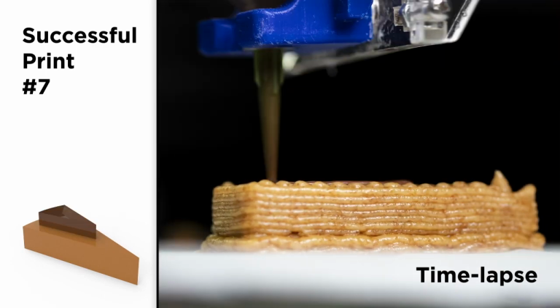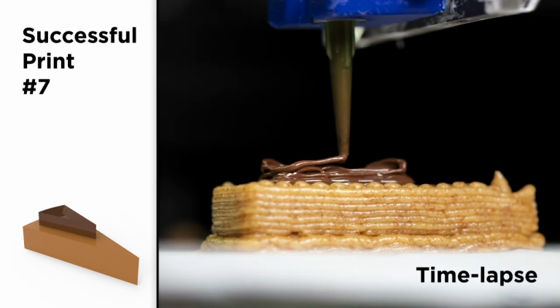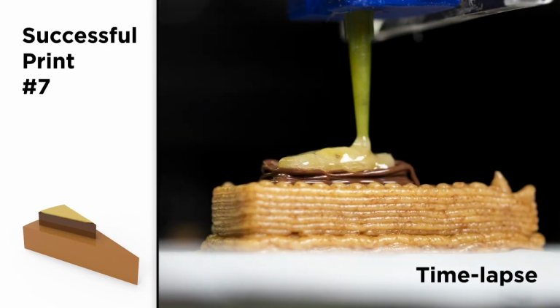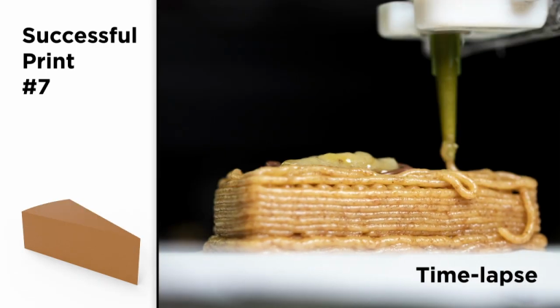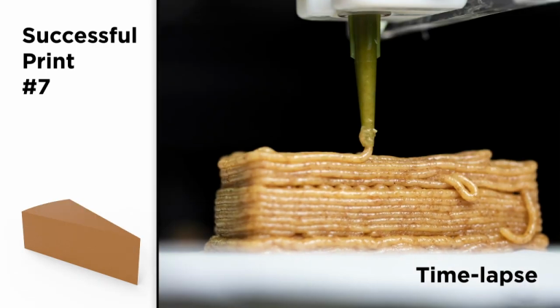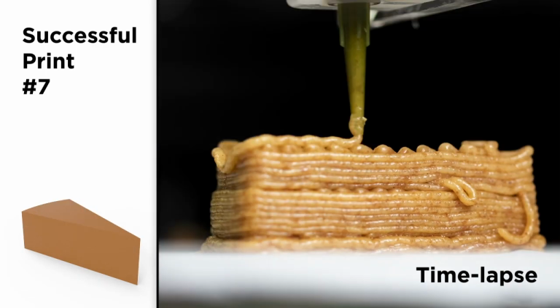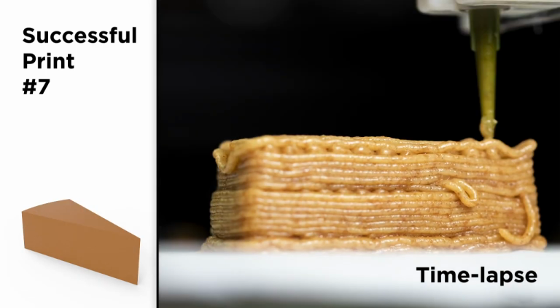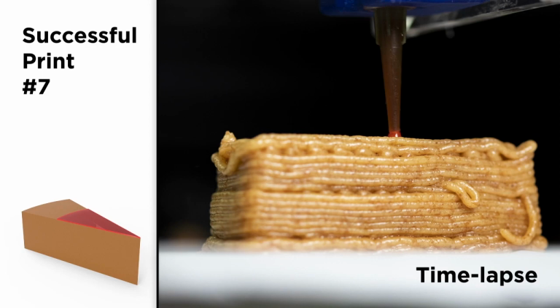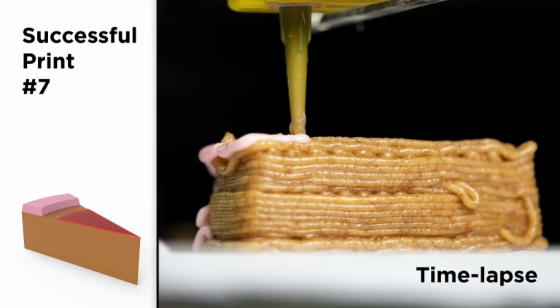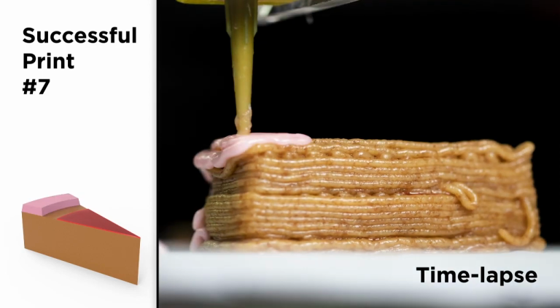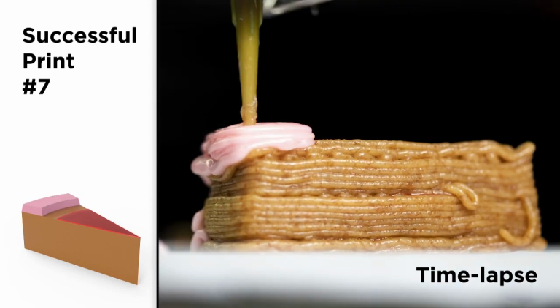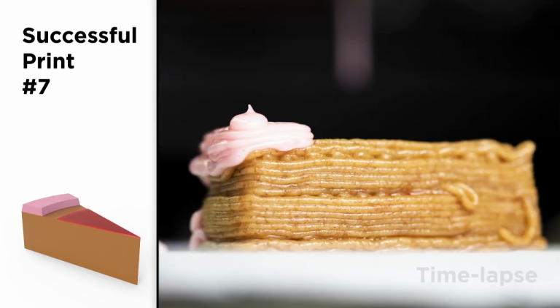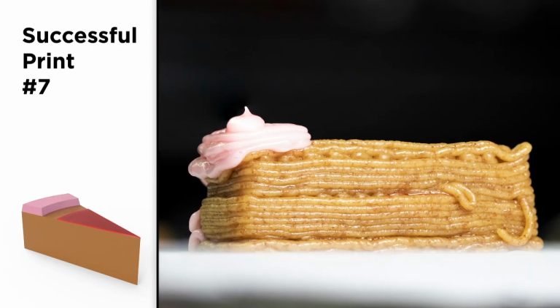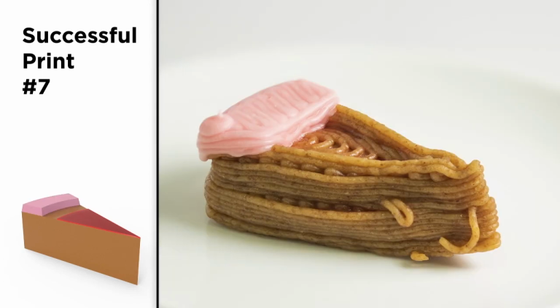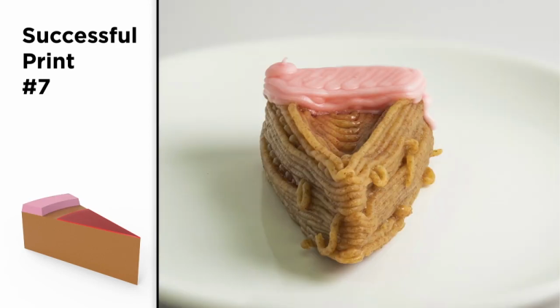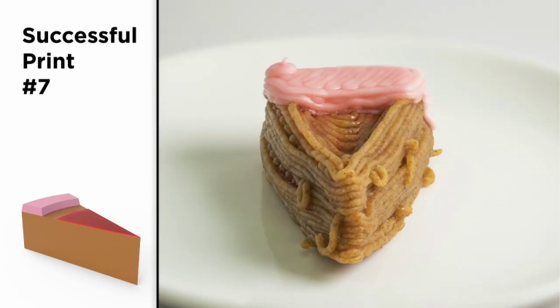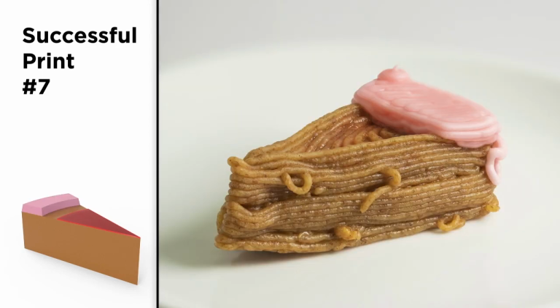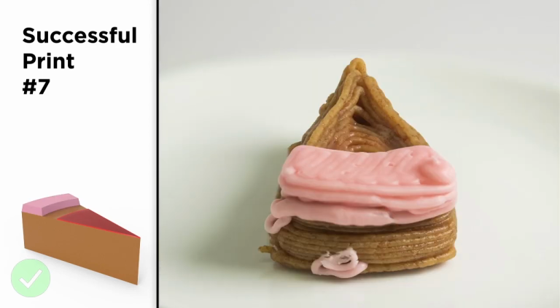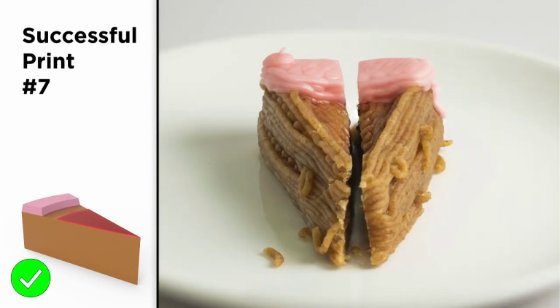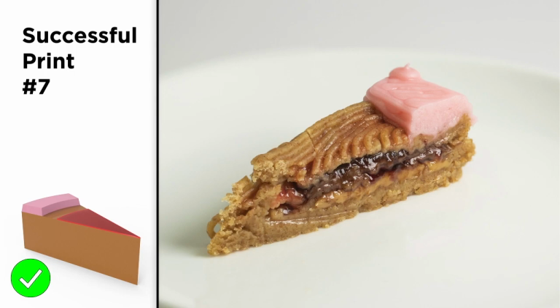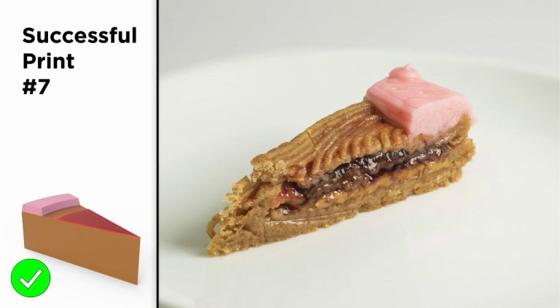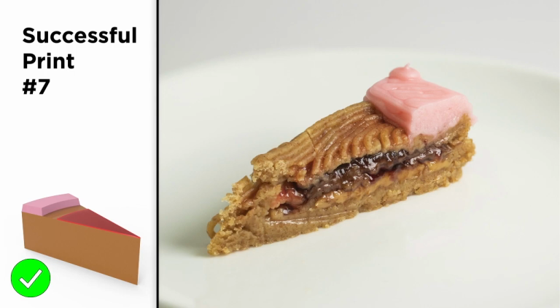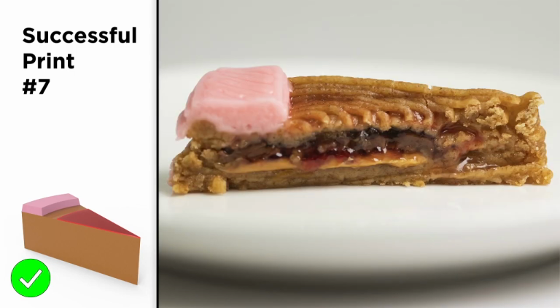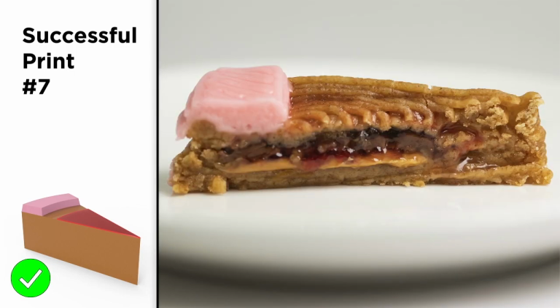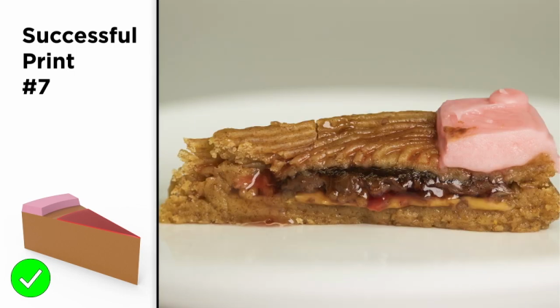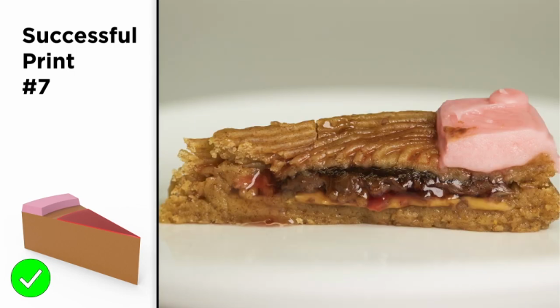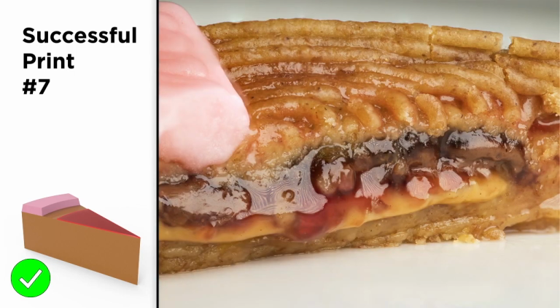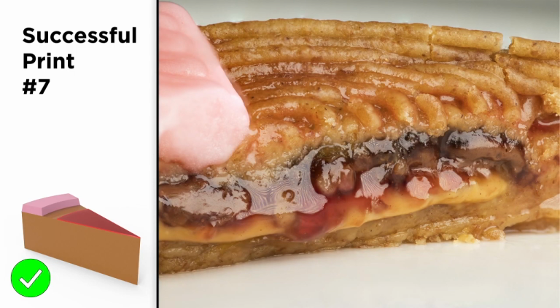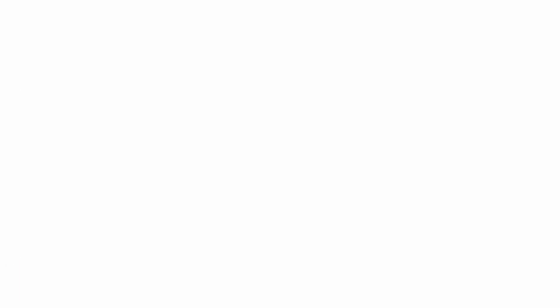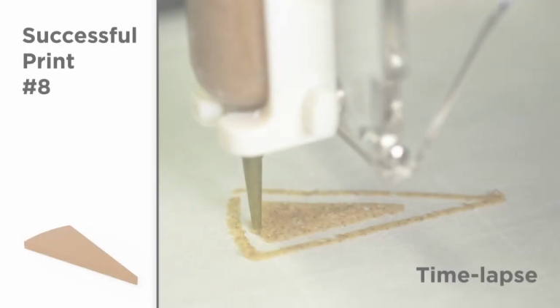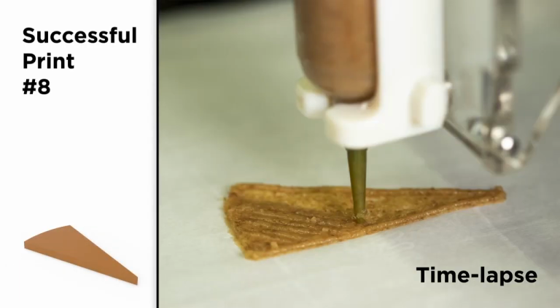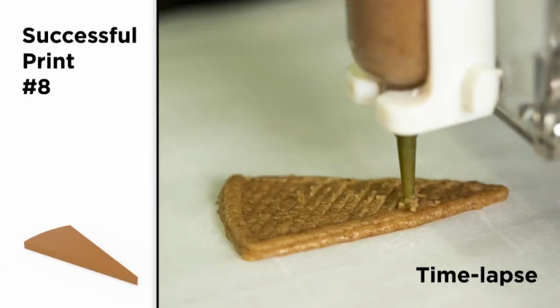For our final design iteration, we reduced the ceiling thickness of the last graham cracker layer. We made the initial z-height for the Nutella lower to compensate for material sagging, and we laser broiled the last graham cracker layer.